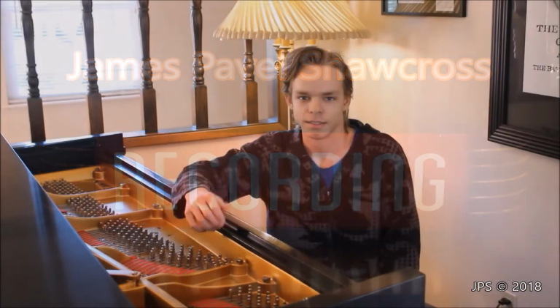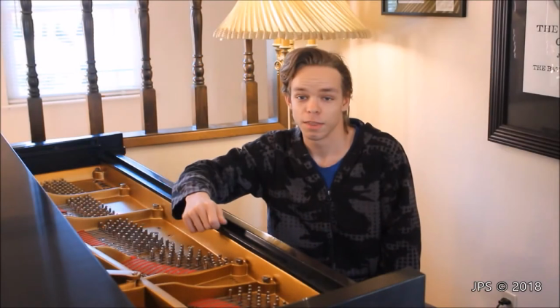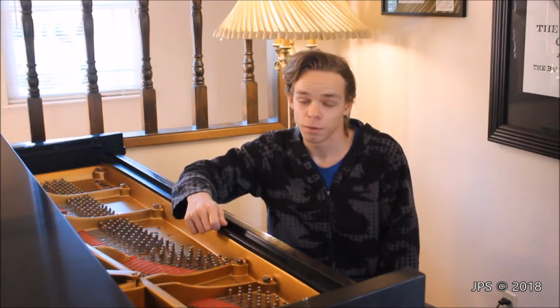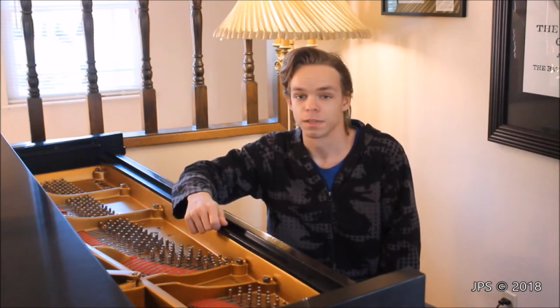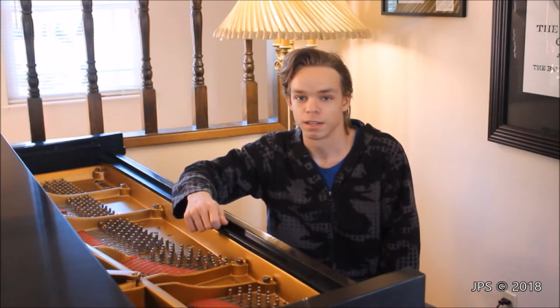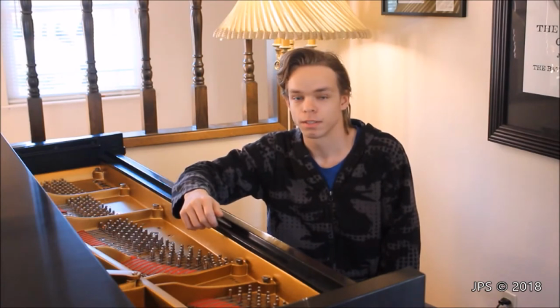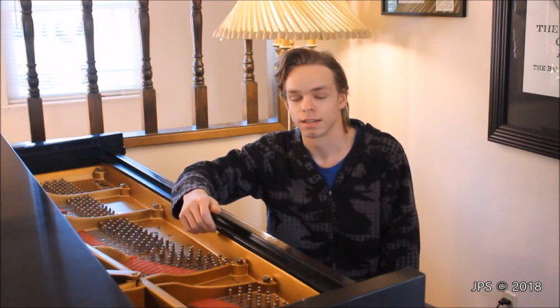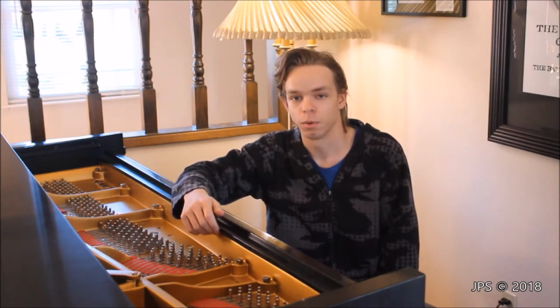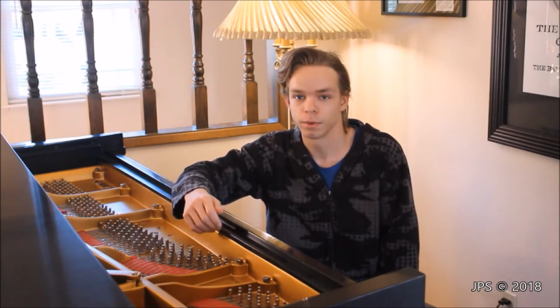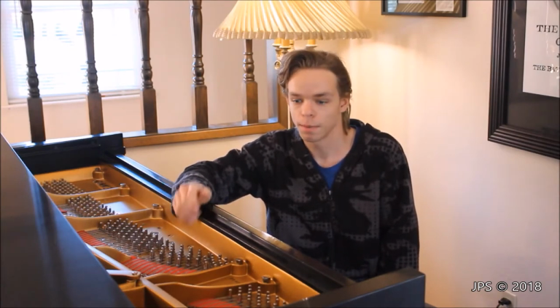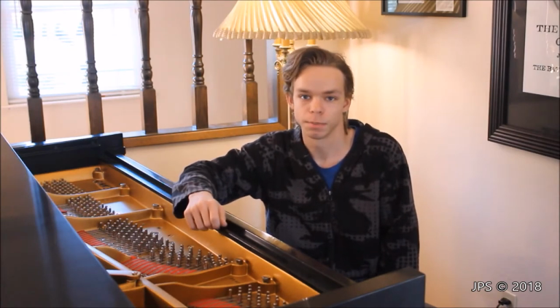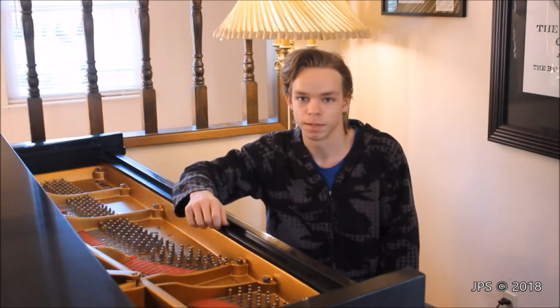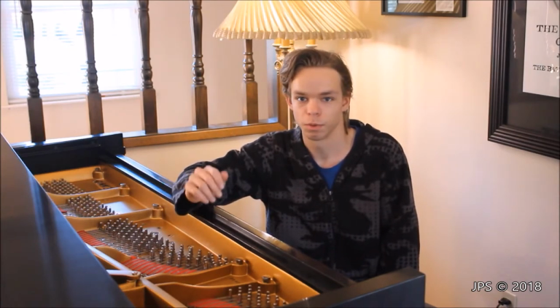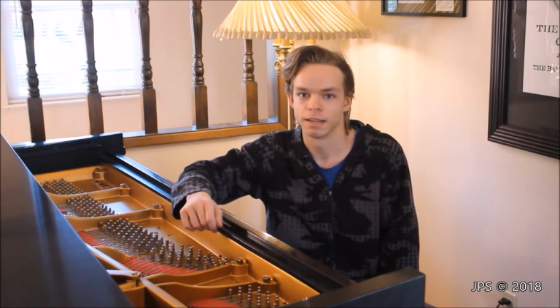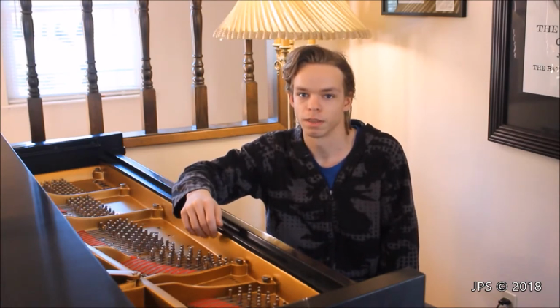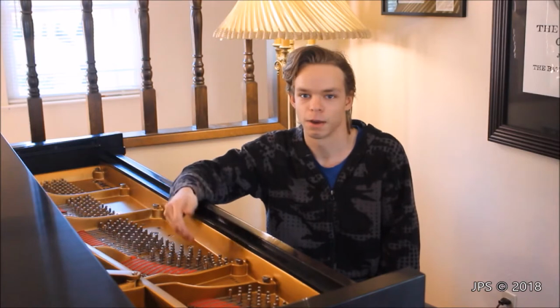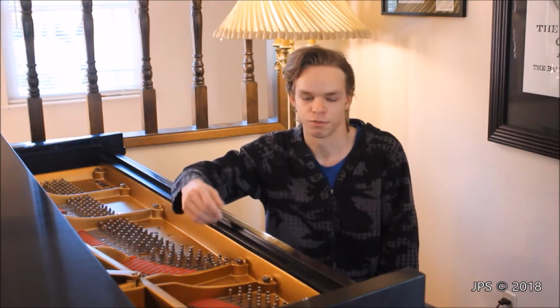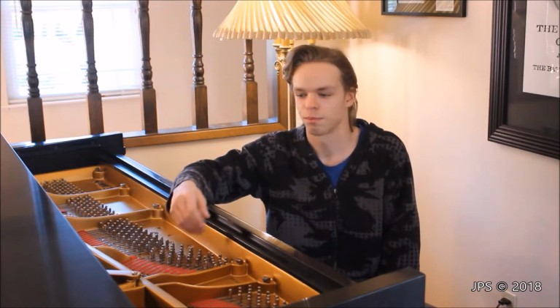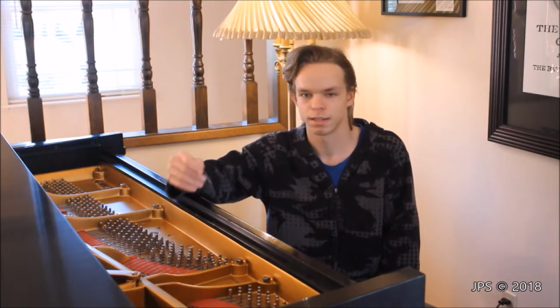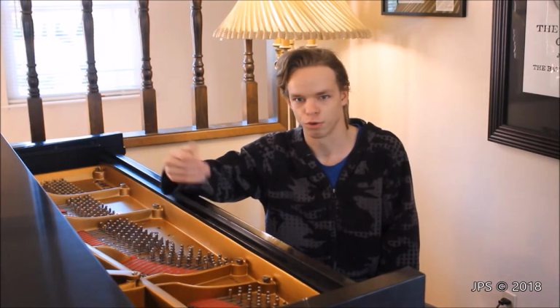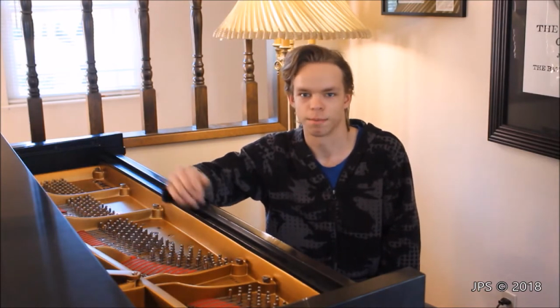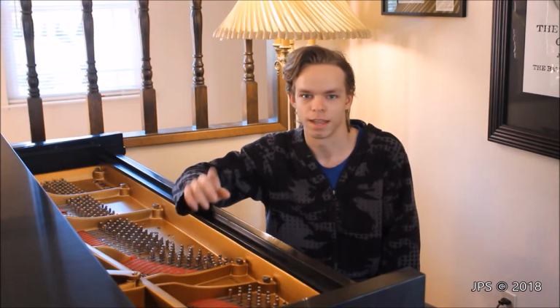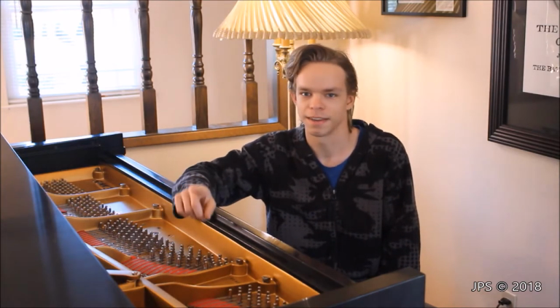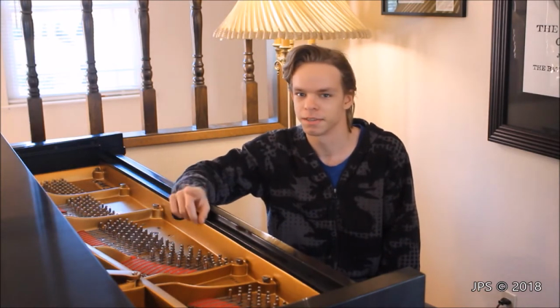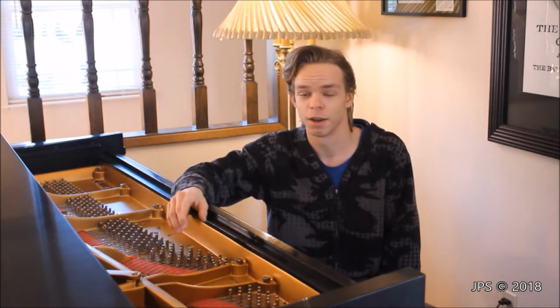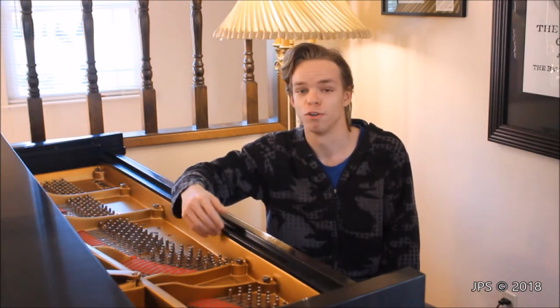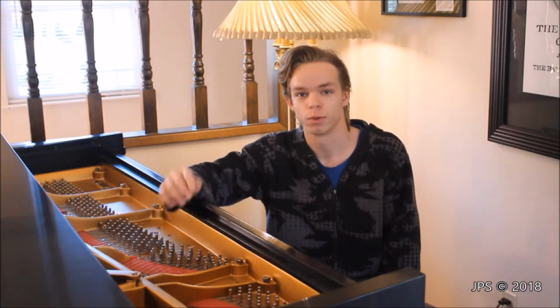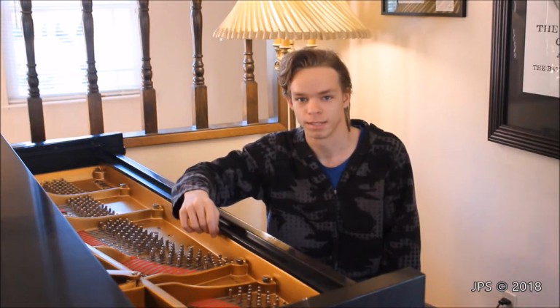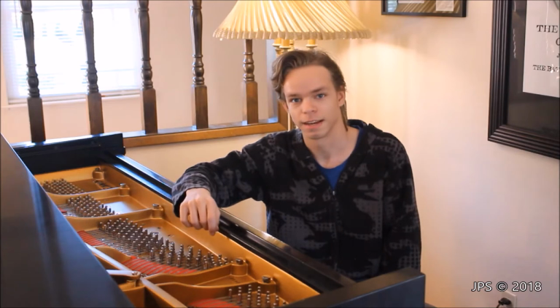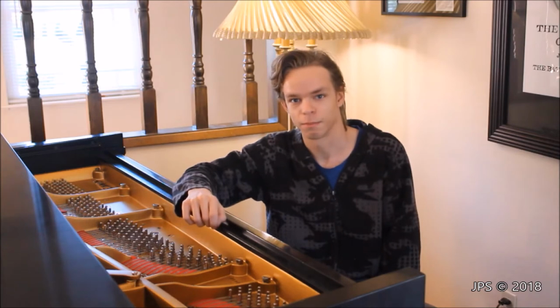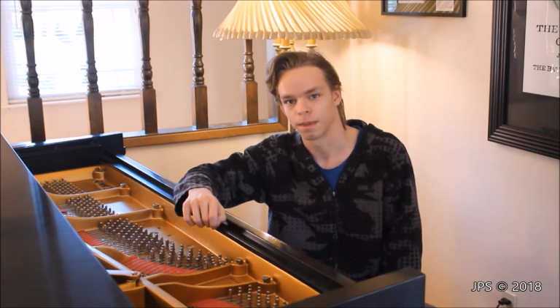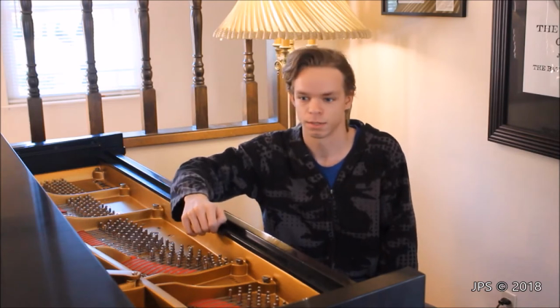Today on the Piano Forum series, I'm going to discuss one of the most common problems that people will find with pianos, whether it's uprights or grand pianos, and that is buzzes and other unusual noises that can come from pianos.